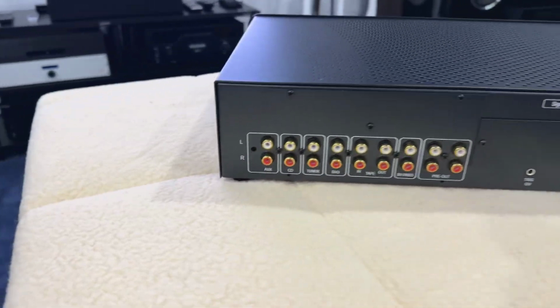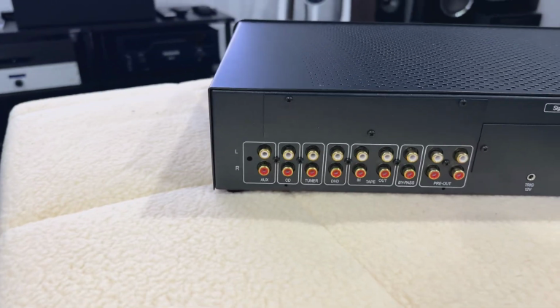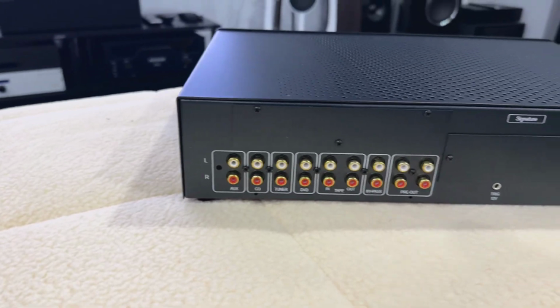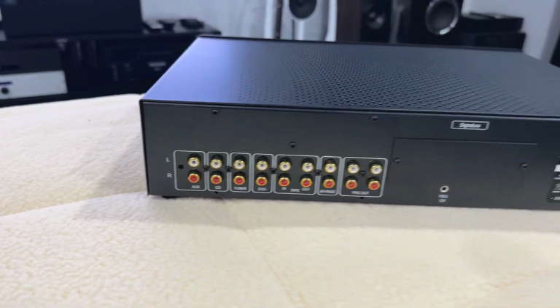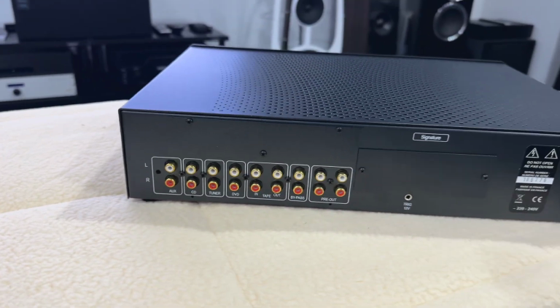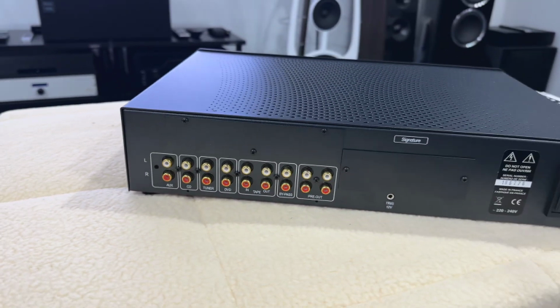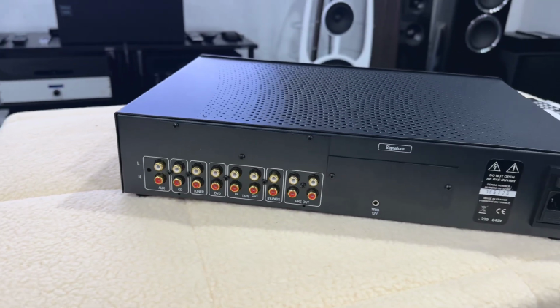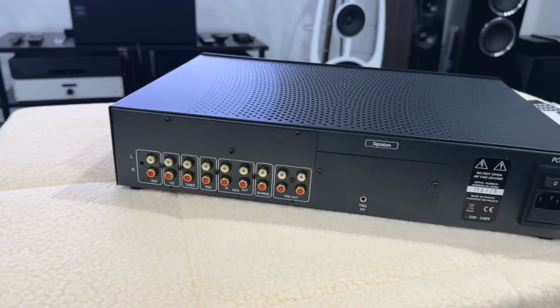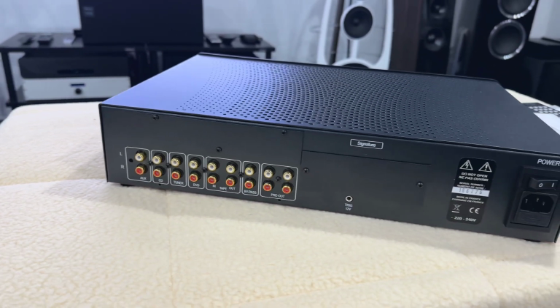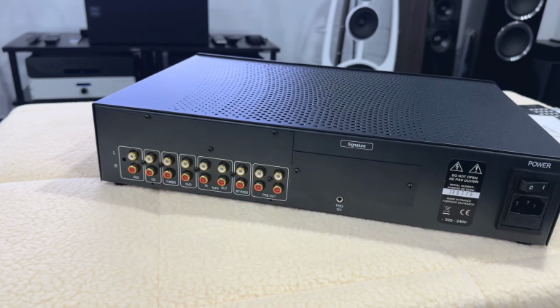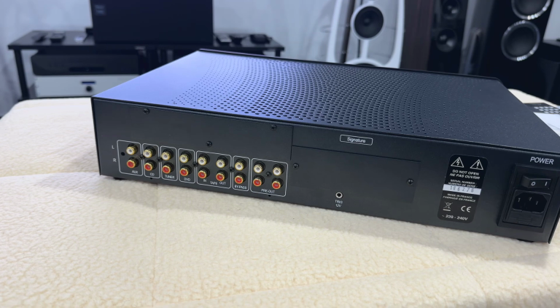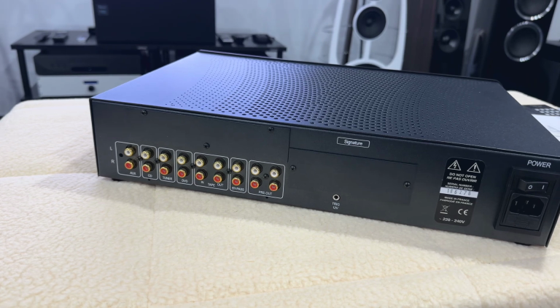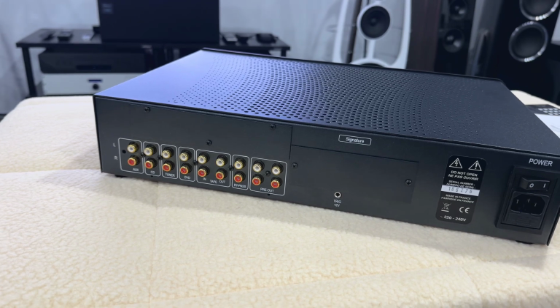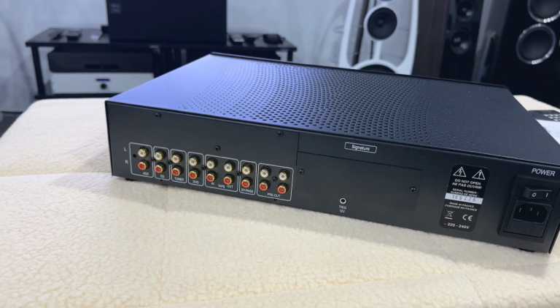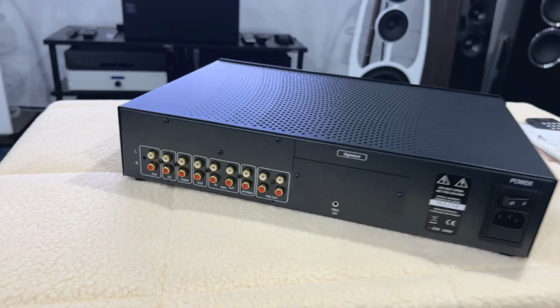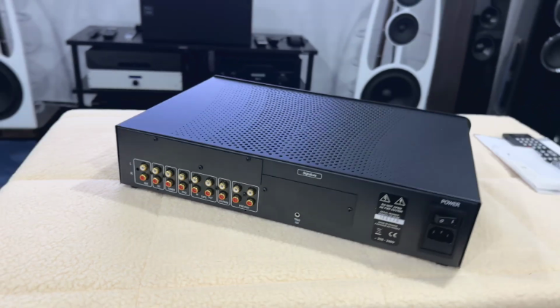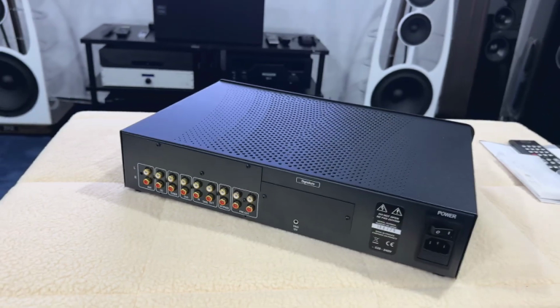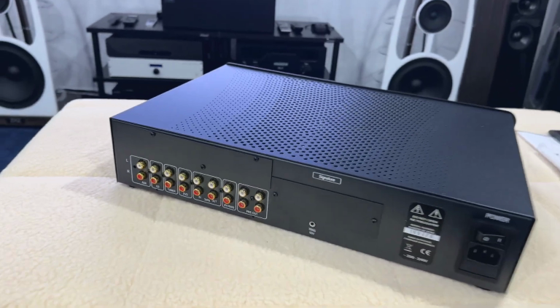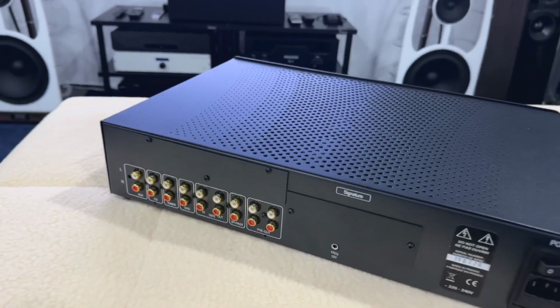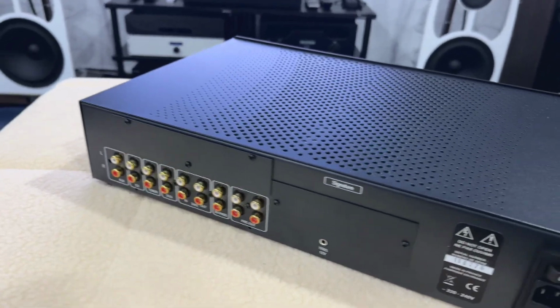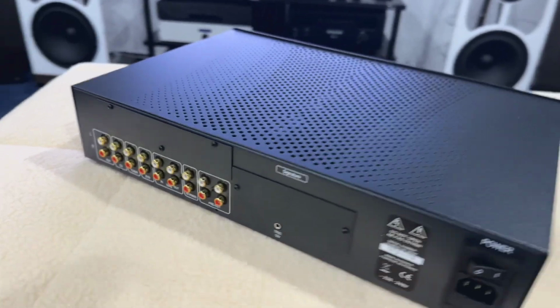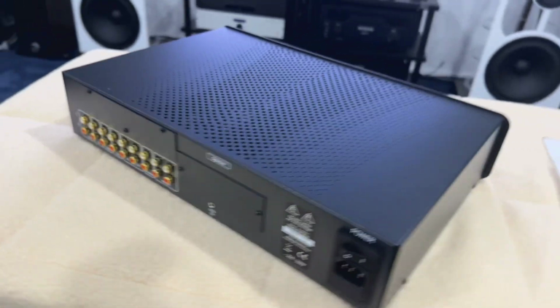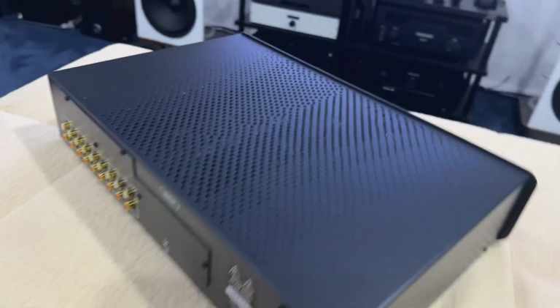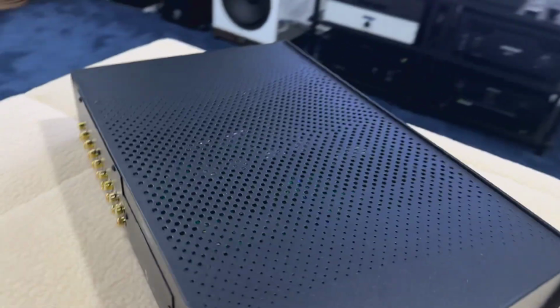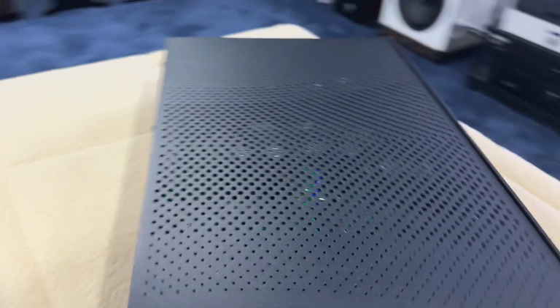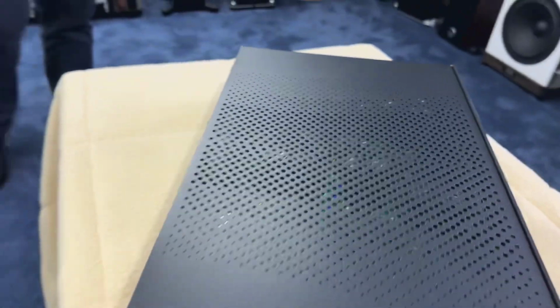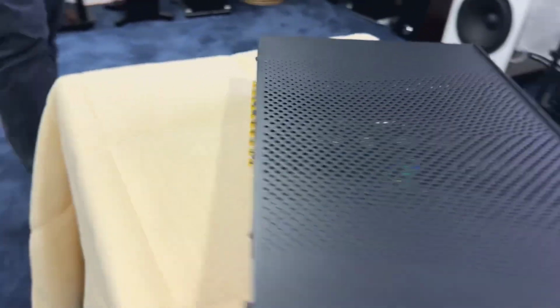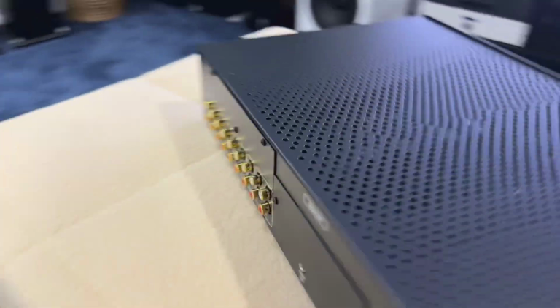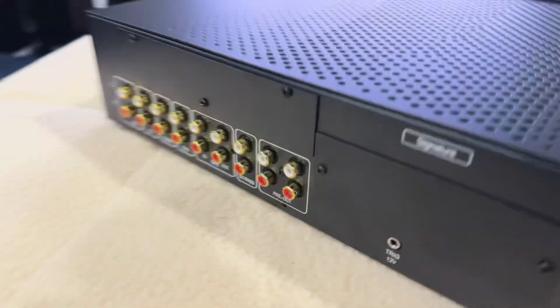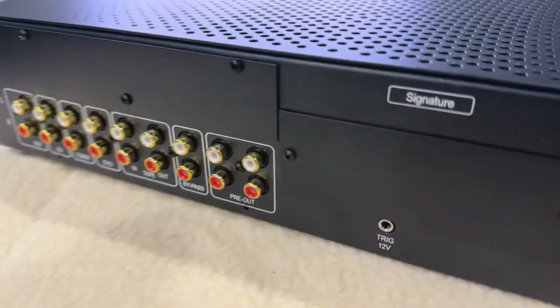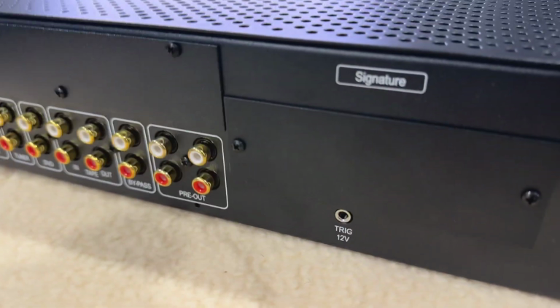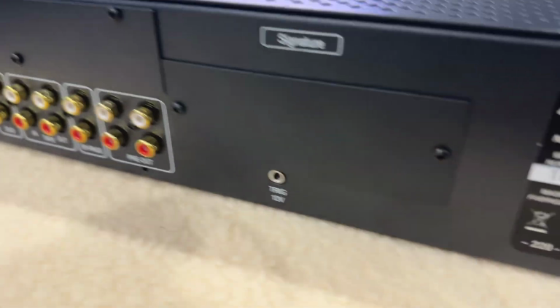So we've got auxiliary, CD, tuner, DVD, tape, bypass, and two pre-outs, which is fantastic — one for your amplifier, or a sub, or whatever else you want to run. And of course you can see there the 12 volt trigger.